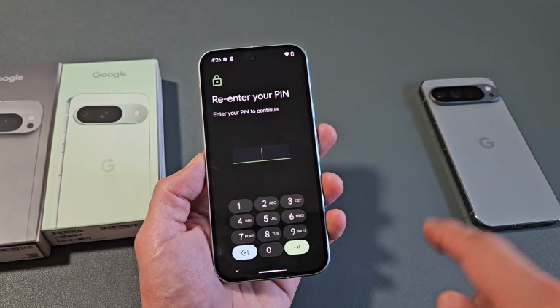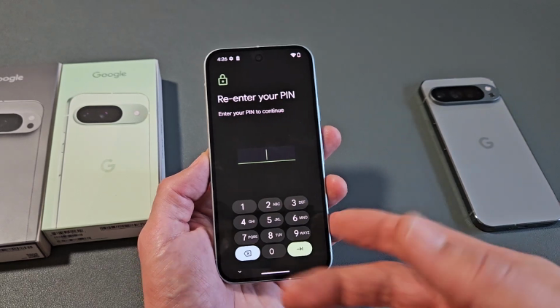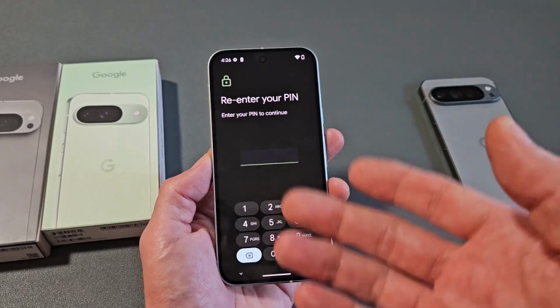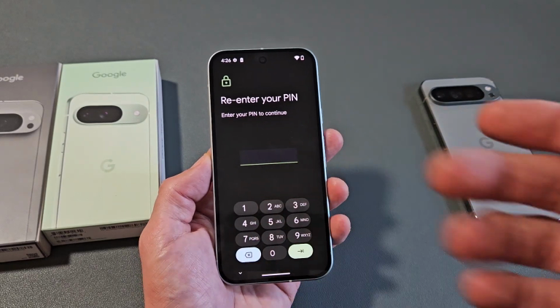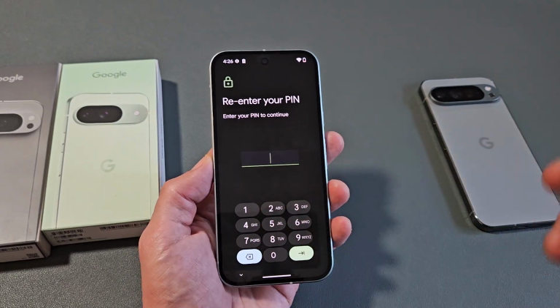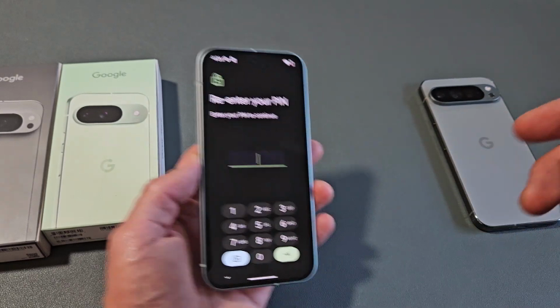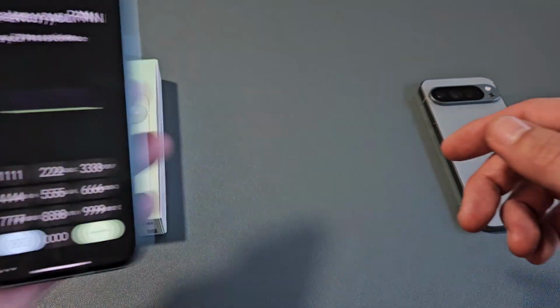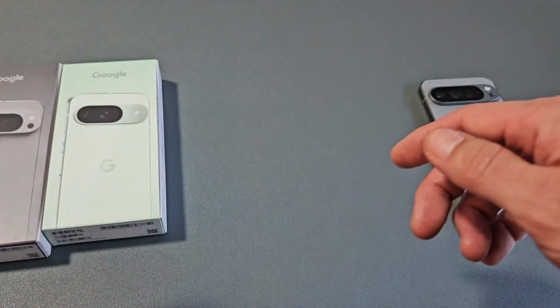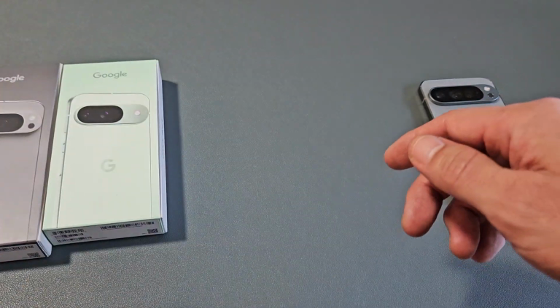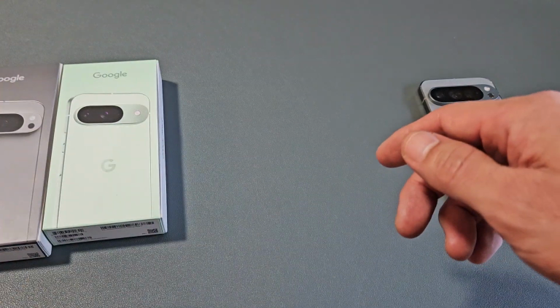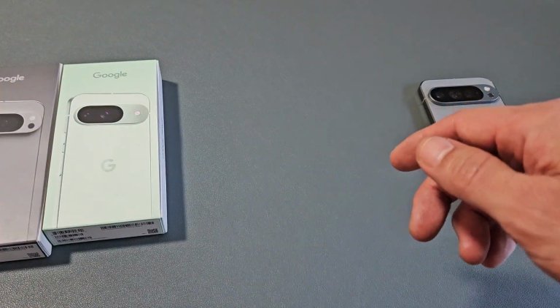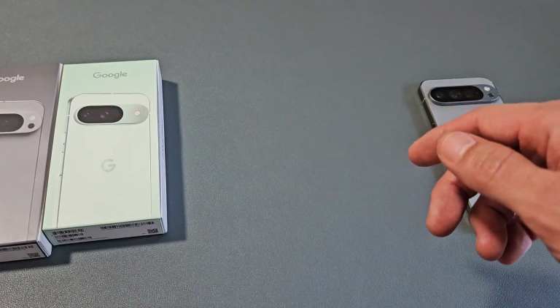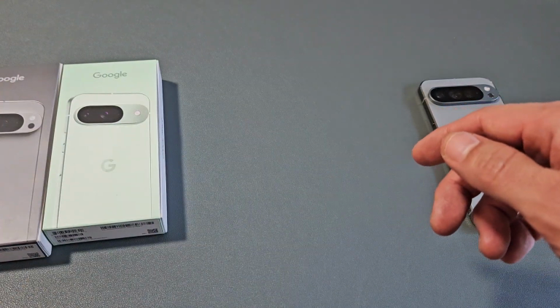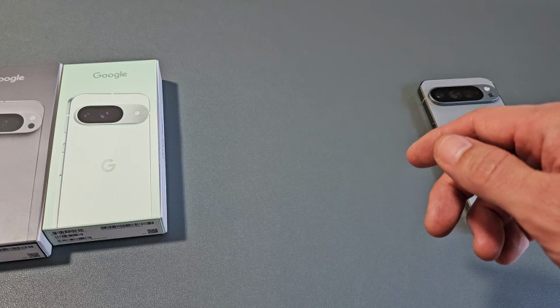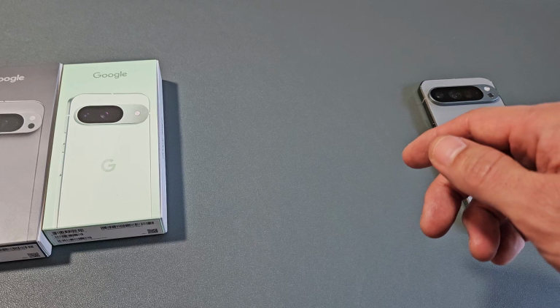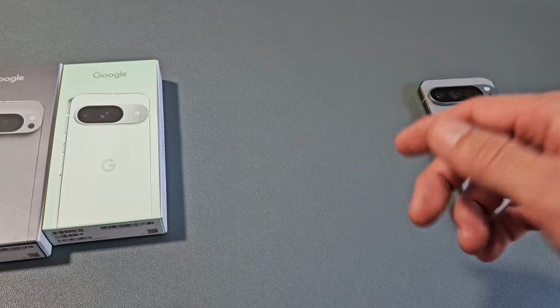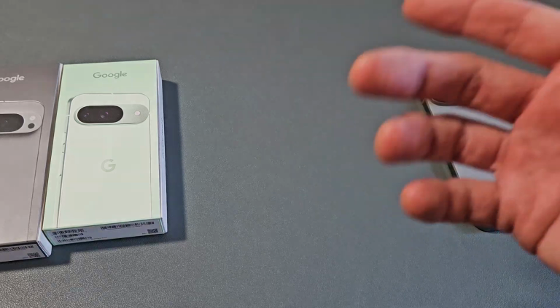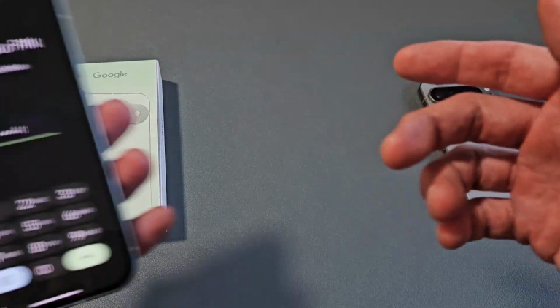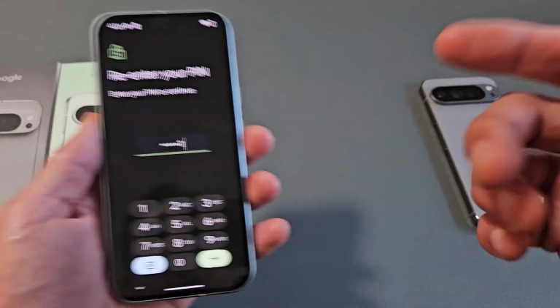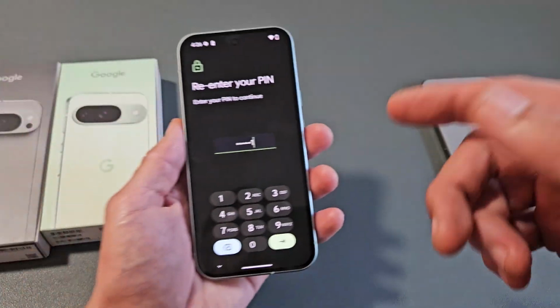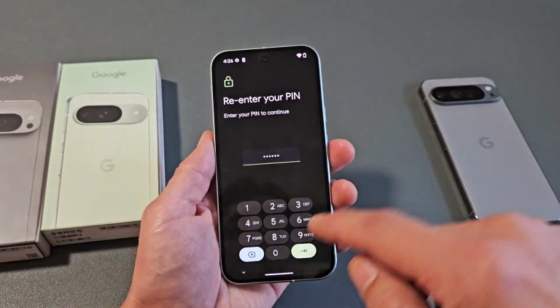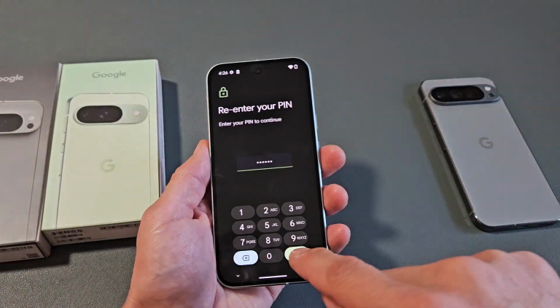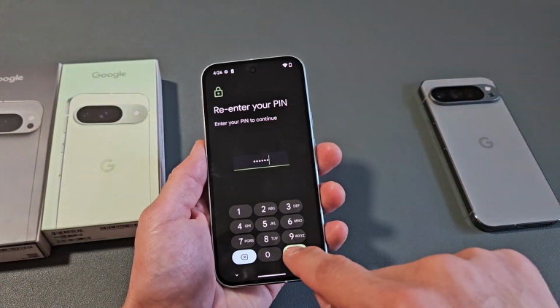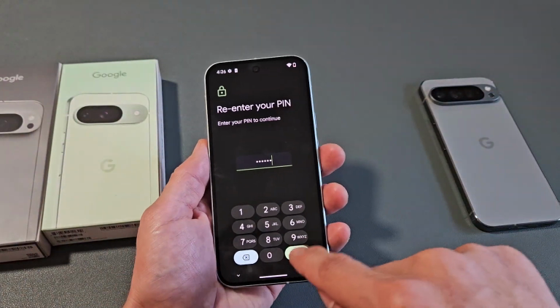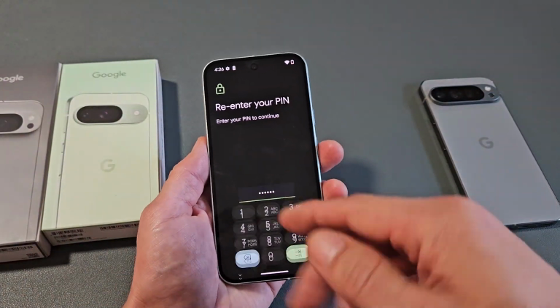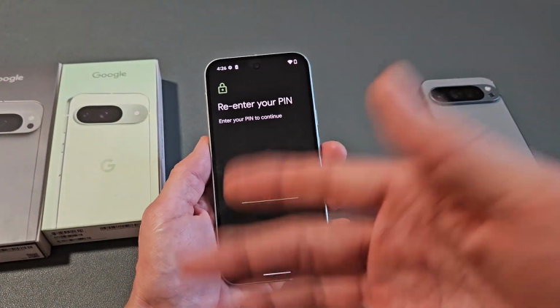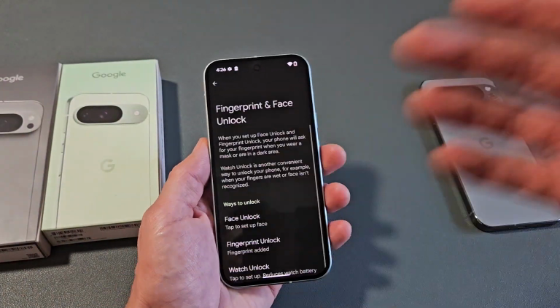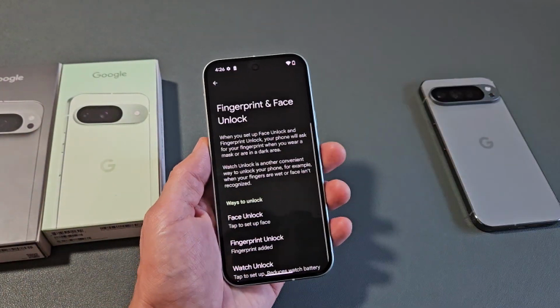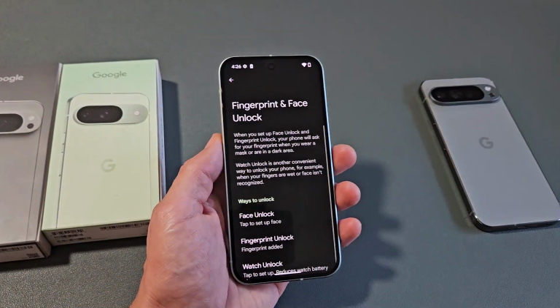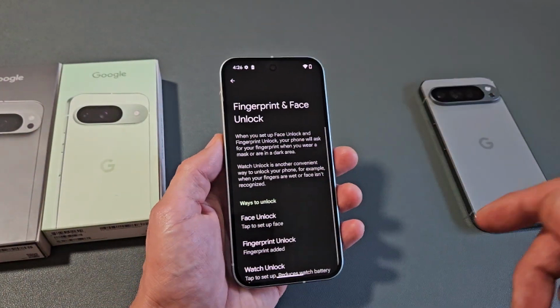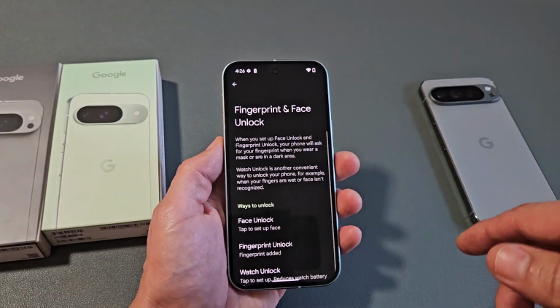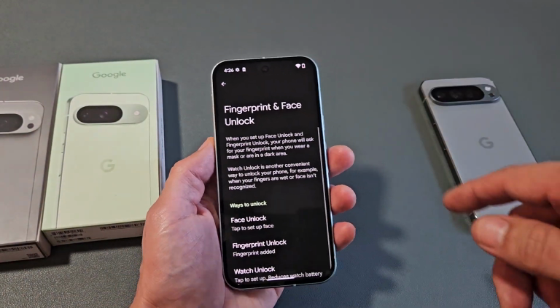Now, you have to go ahead and enter your PIN password. If you didn't make one originally, it's going to ask you to make one right now.